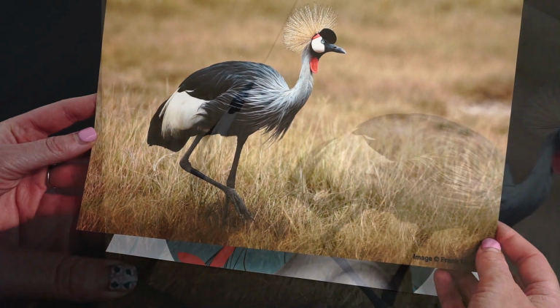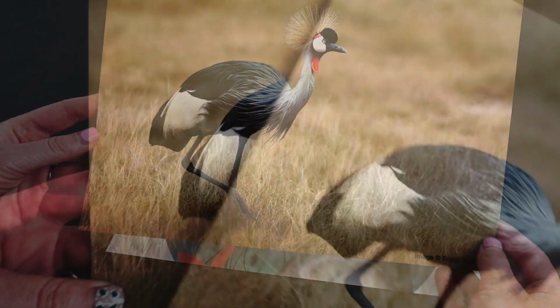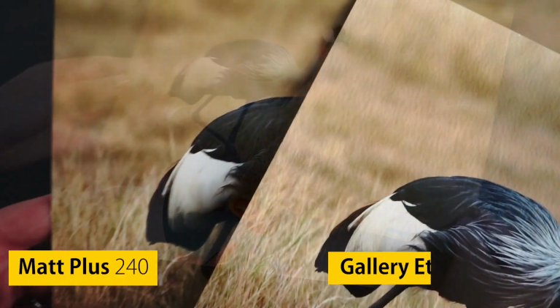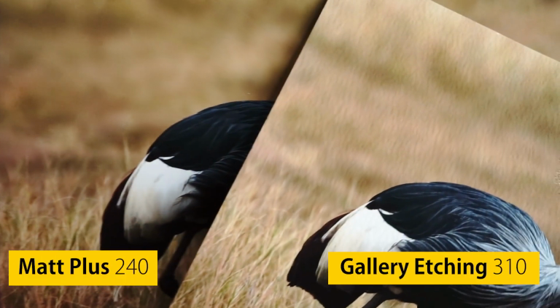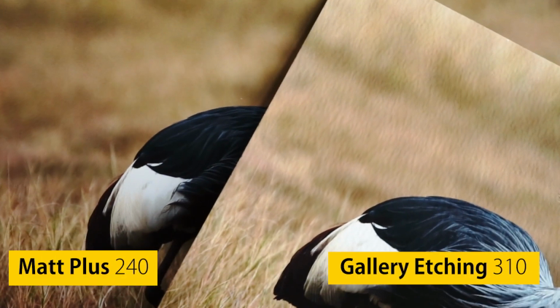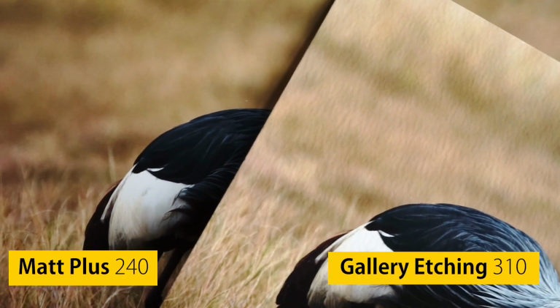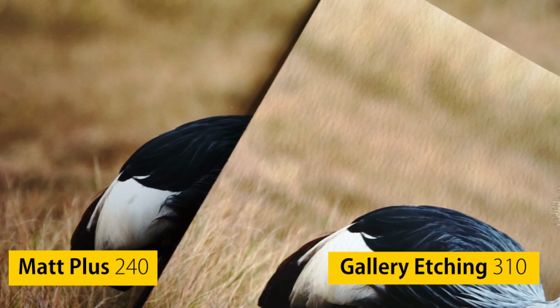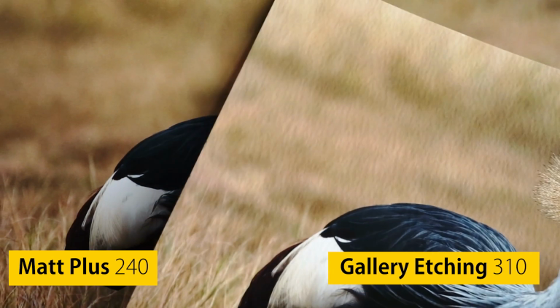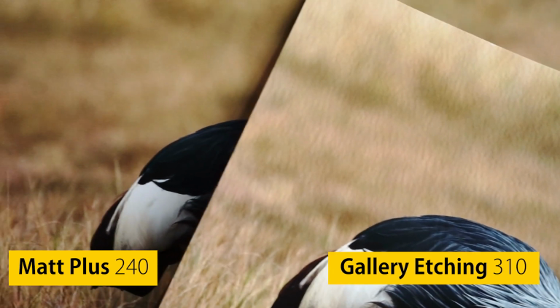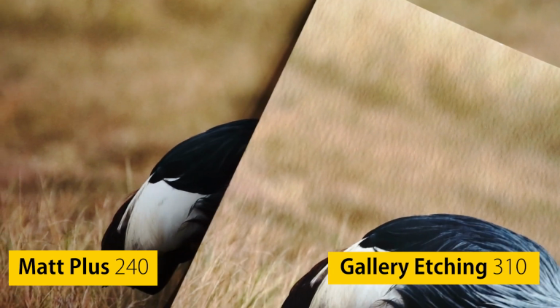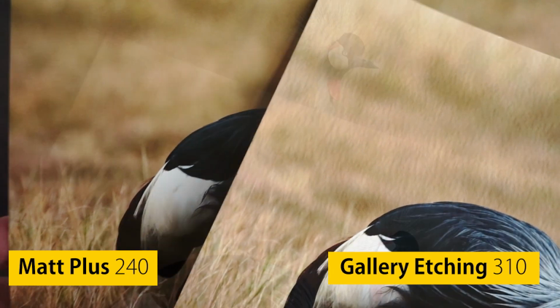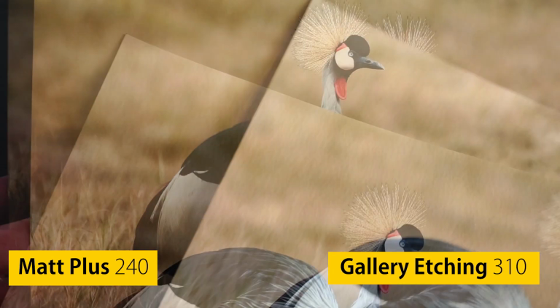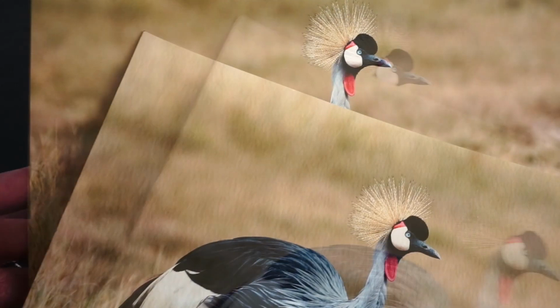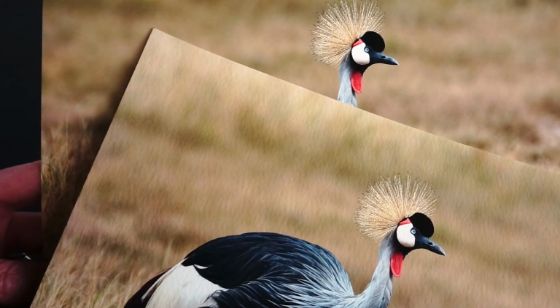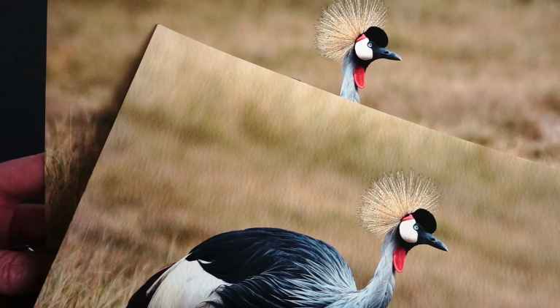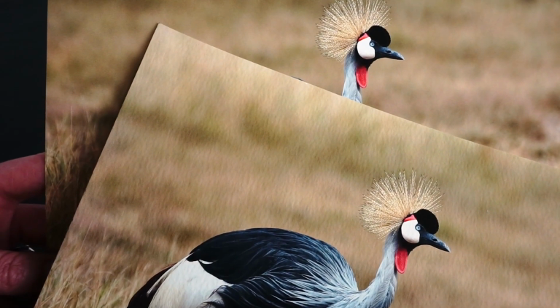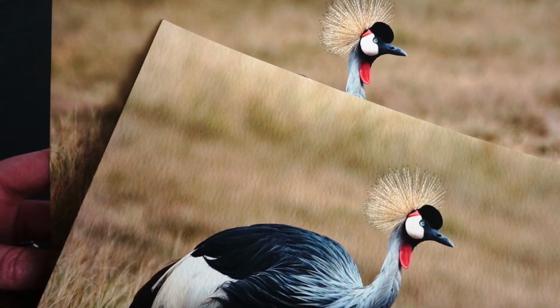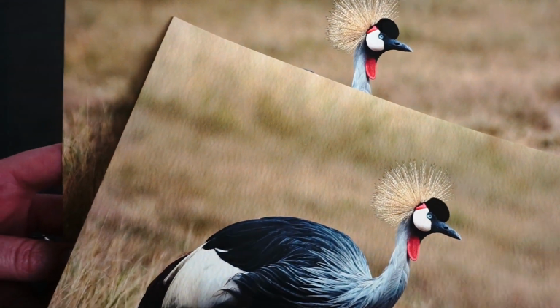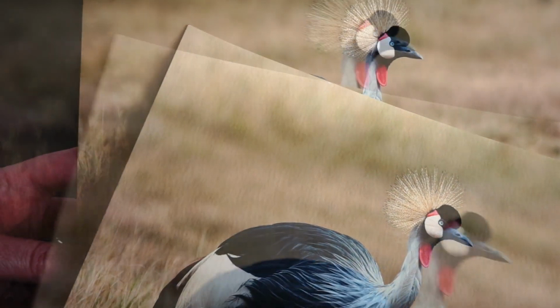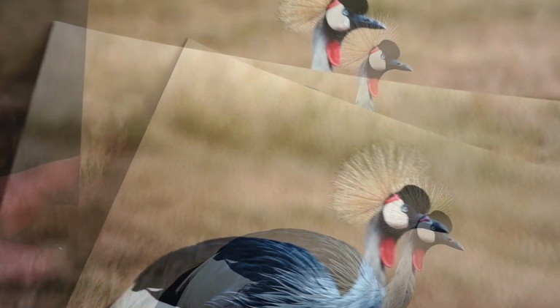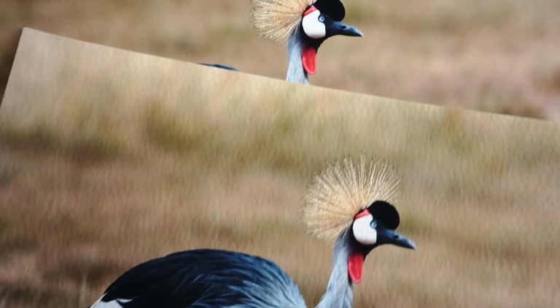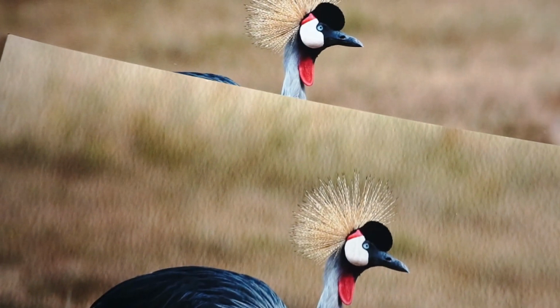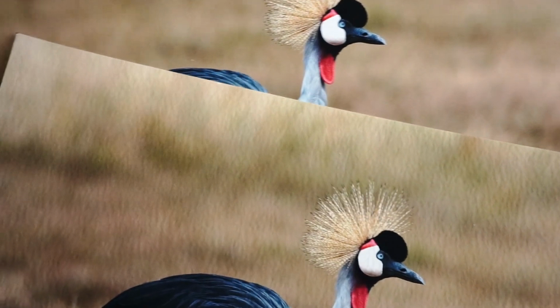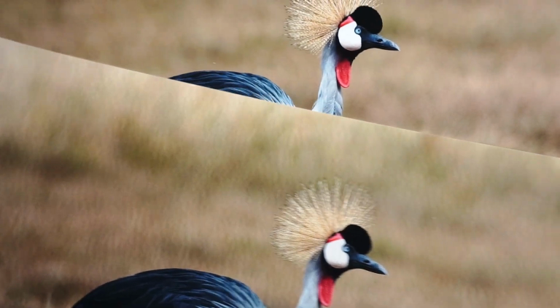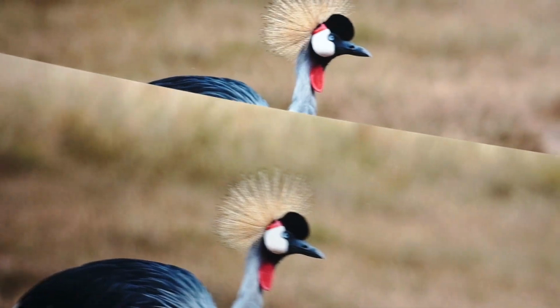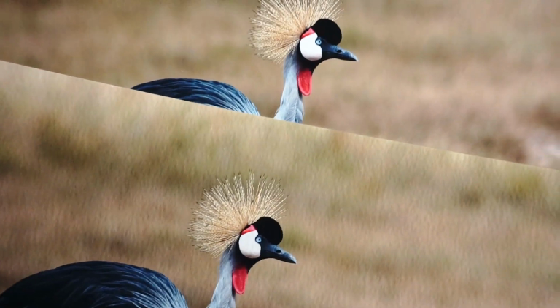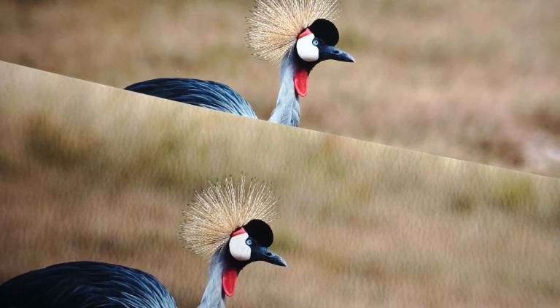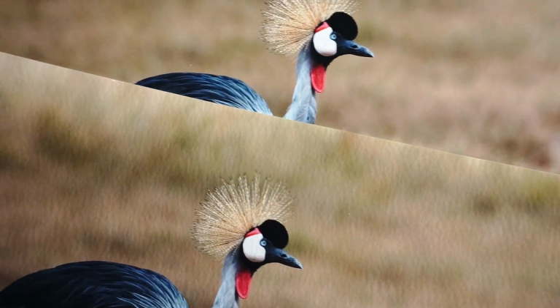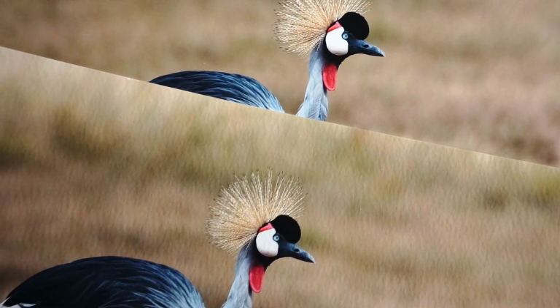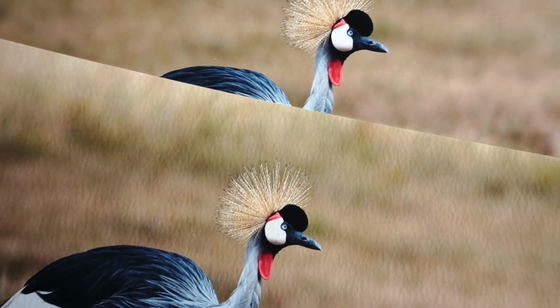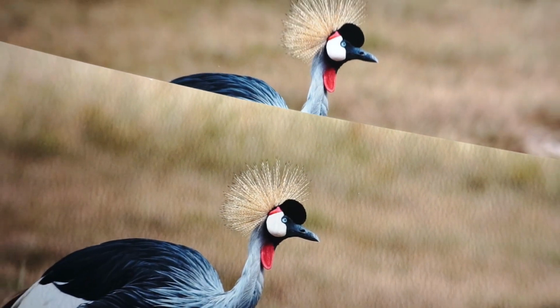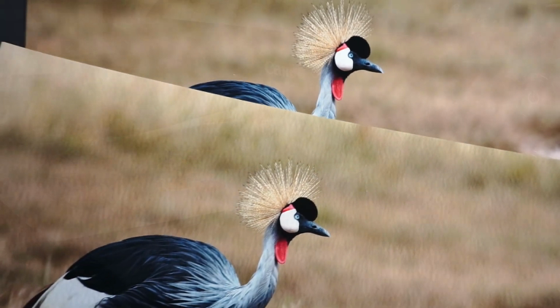Comparing it to a textured paper like Gallery Etching 310, you can see the benefits of choosing a smooth matte paper for this image. As the background has one consistent tone, Matte Plus keeps a focus on the subject without any distracting textures.